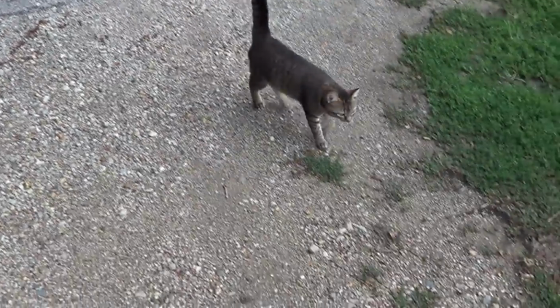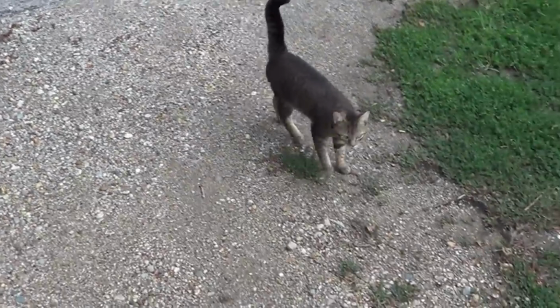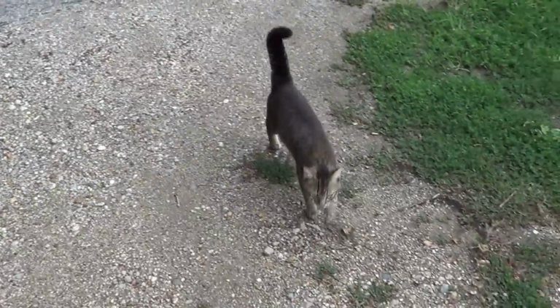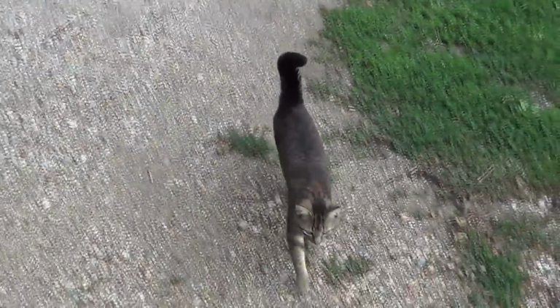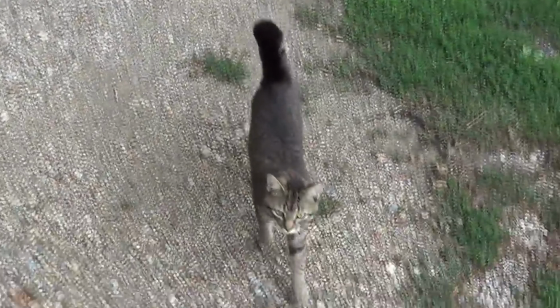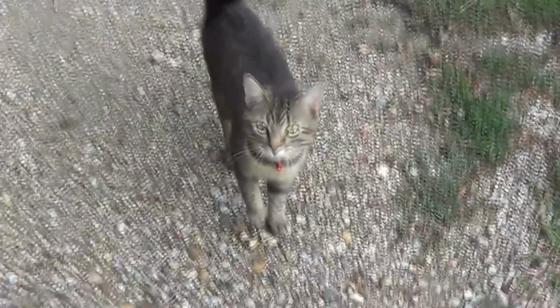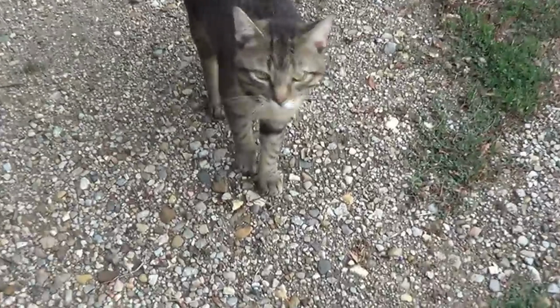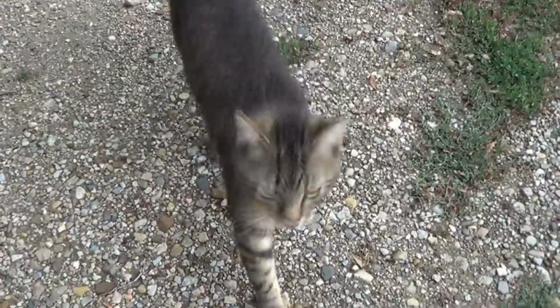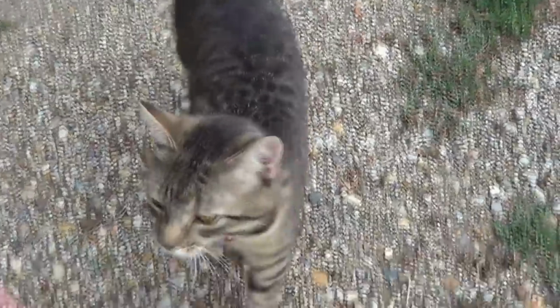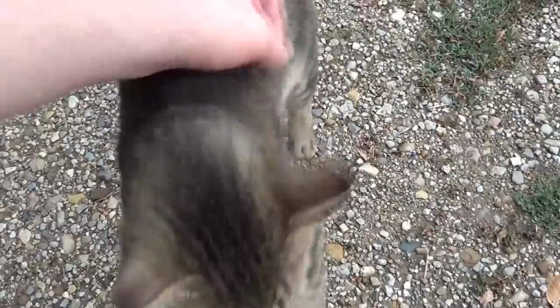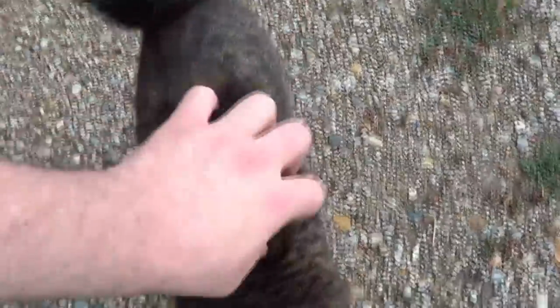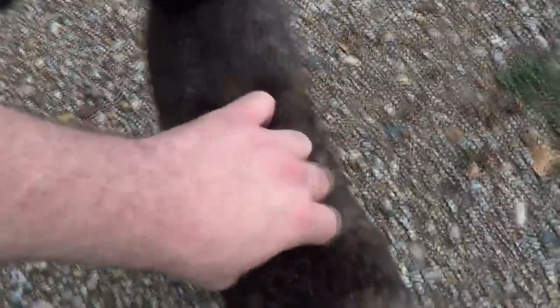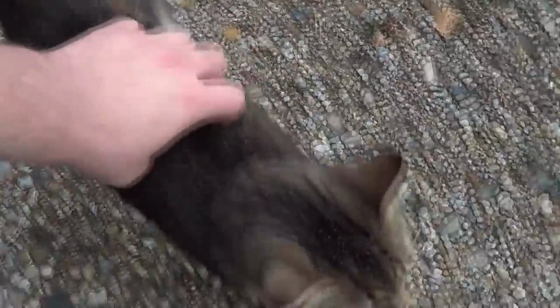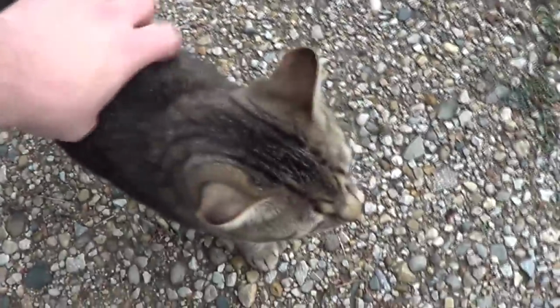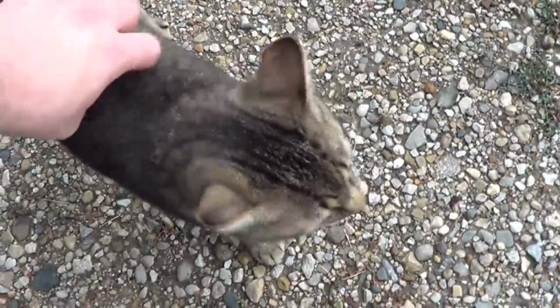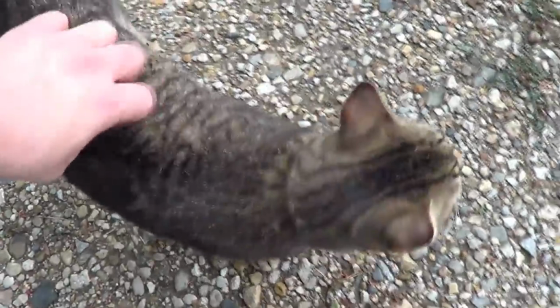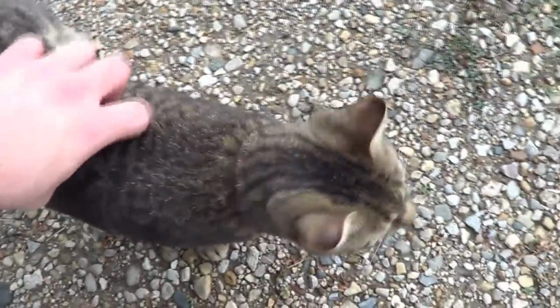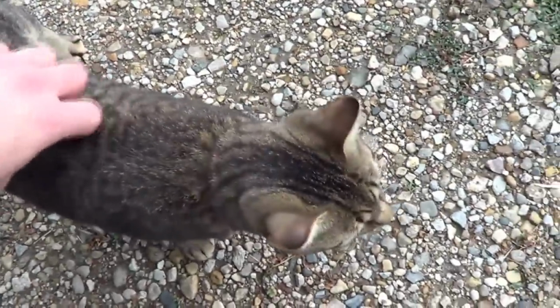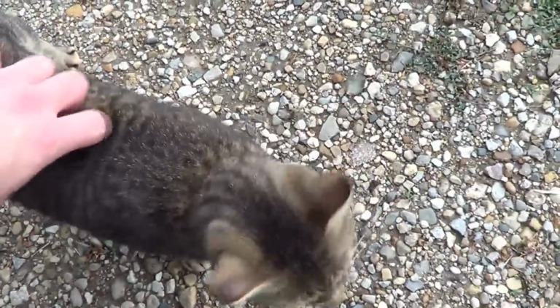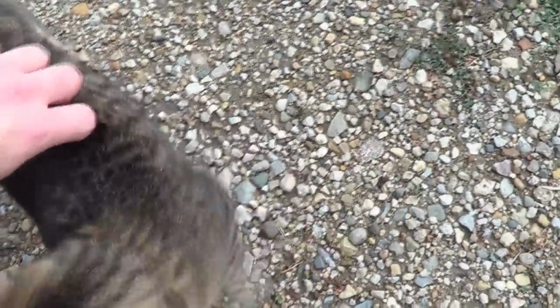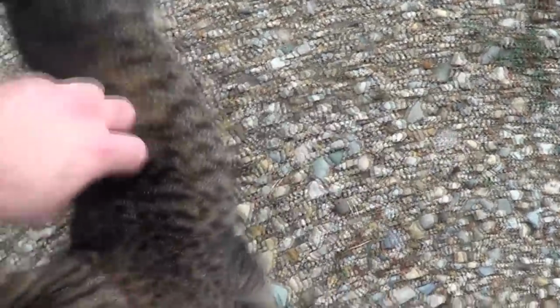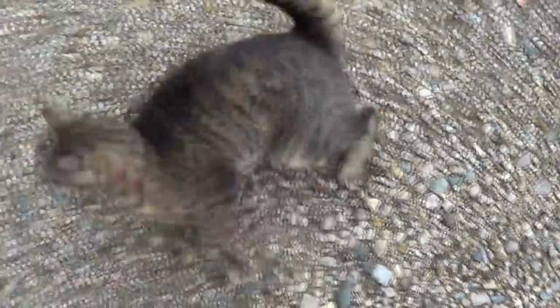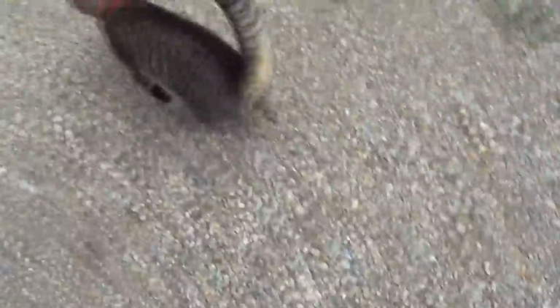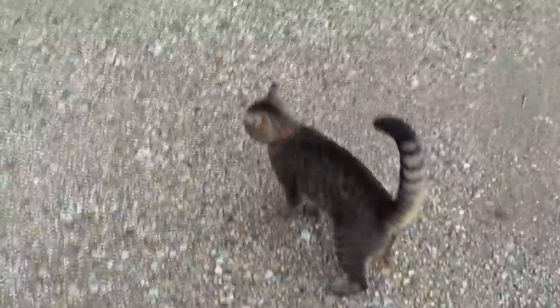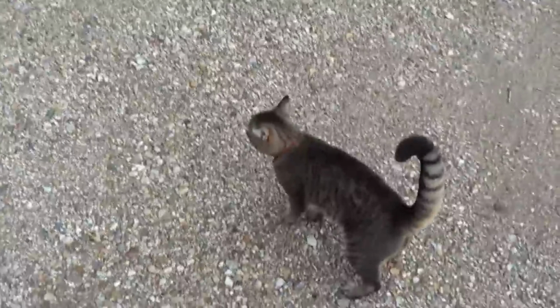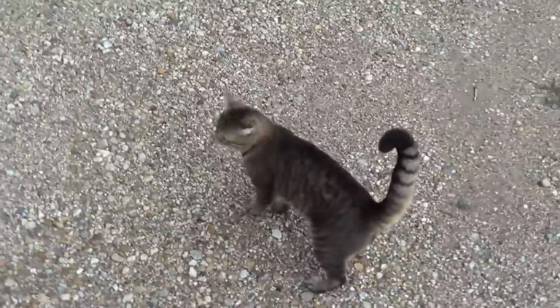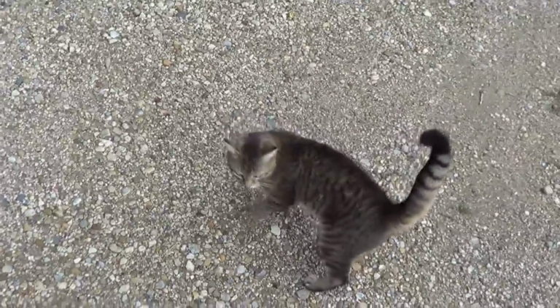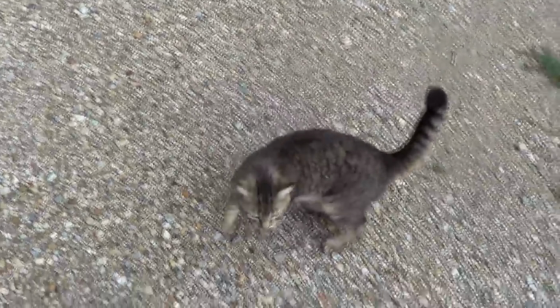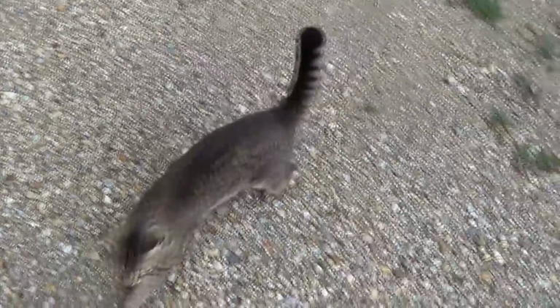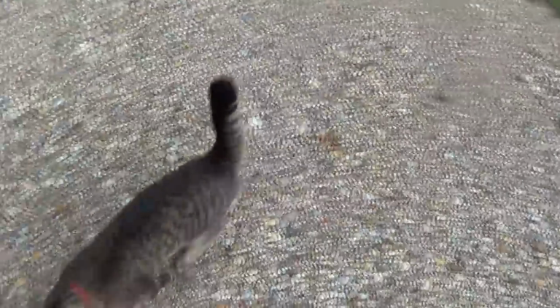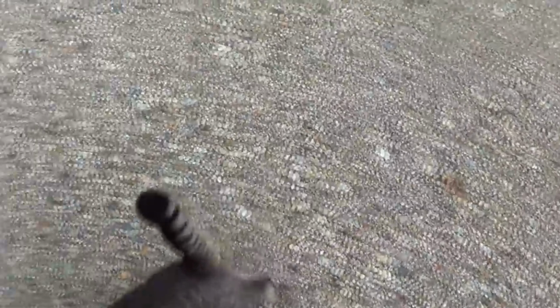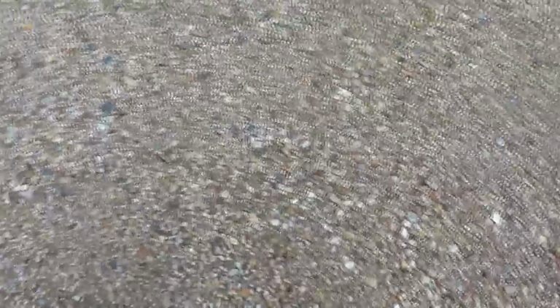Hi there Tigra cat. What are you doing big guy? Oh you're a good kitty. I think you might want to go indoors.